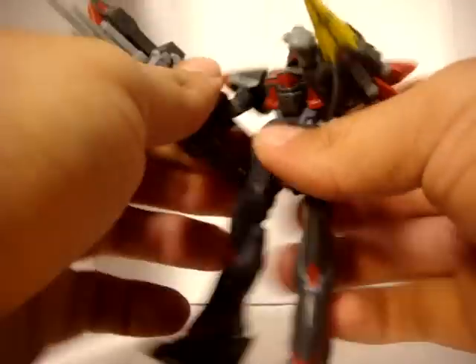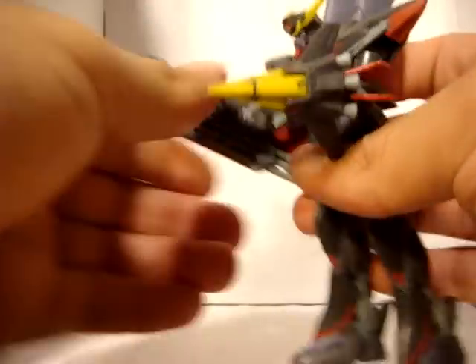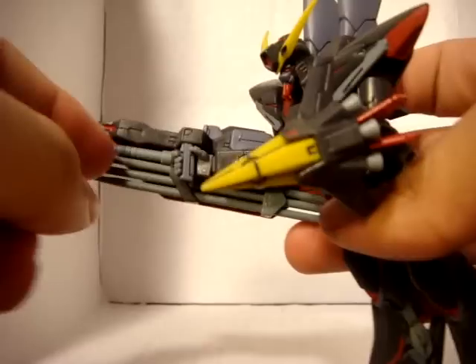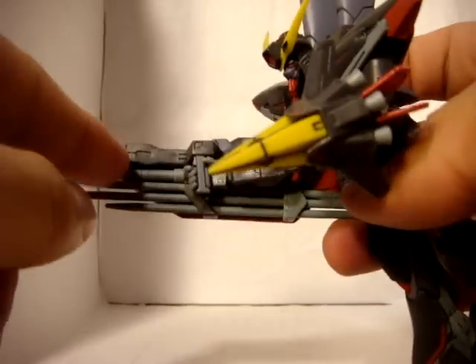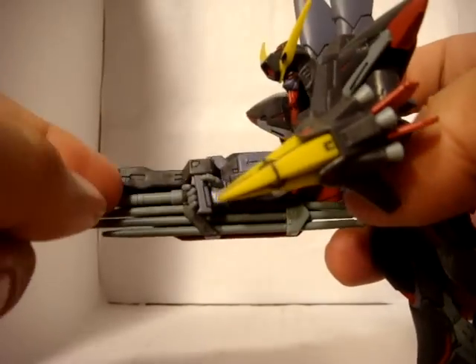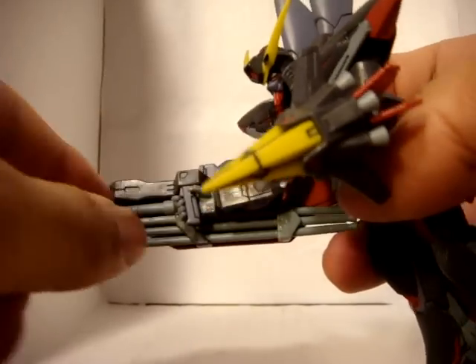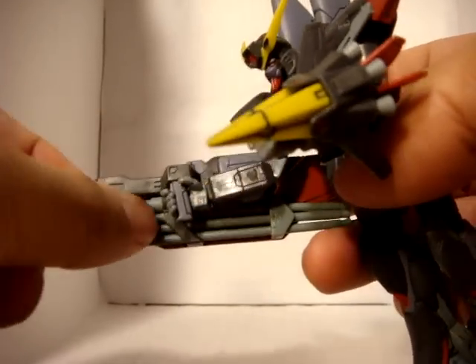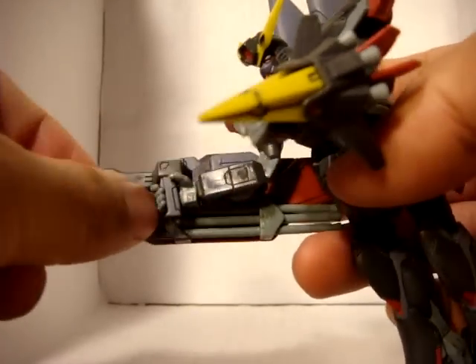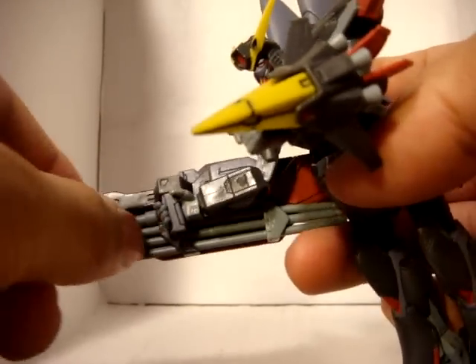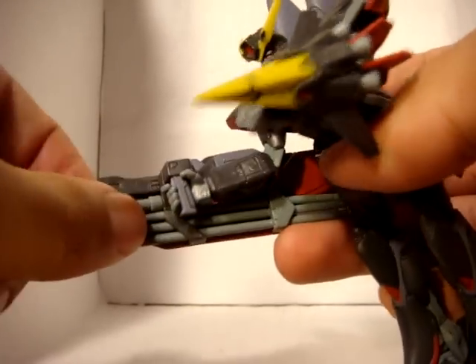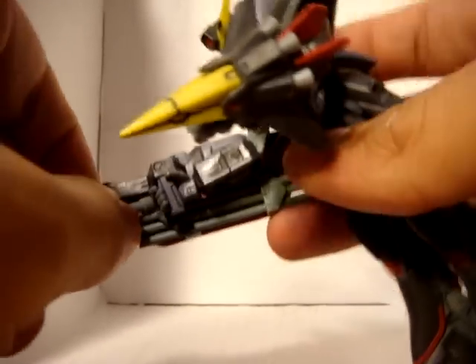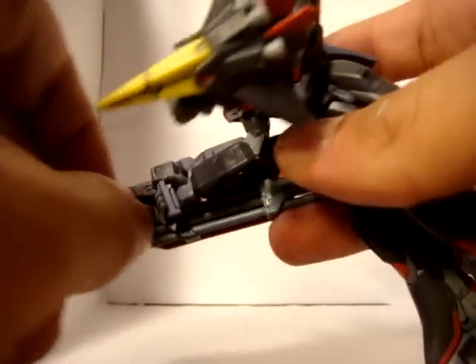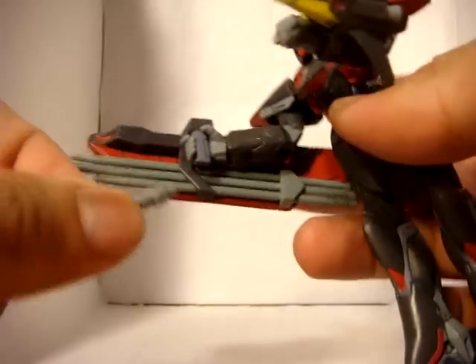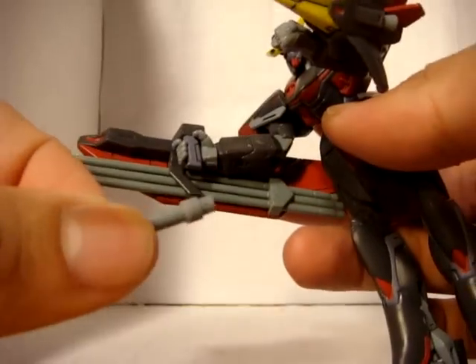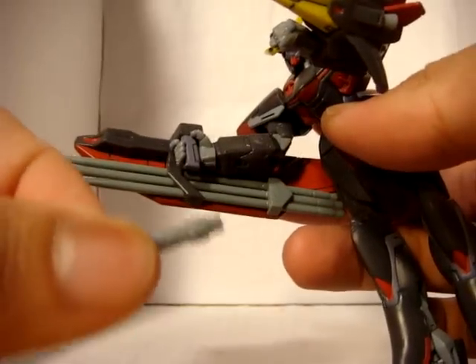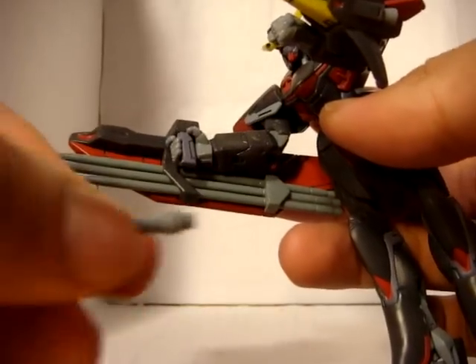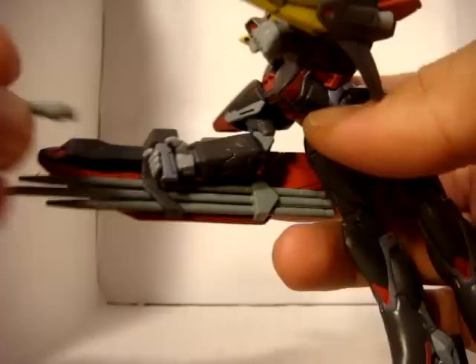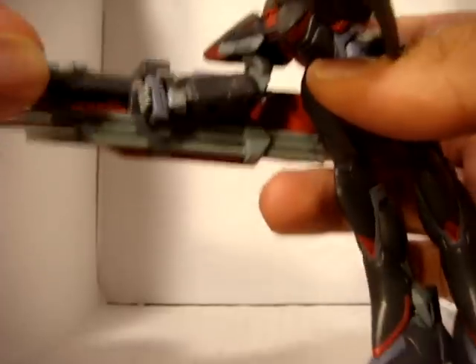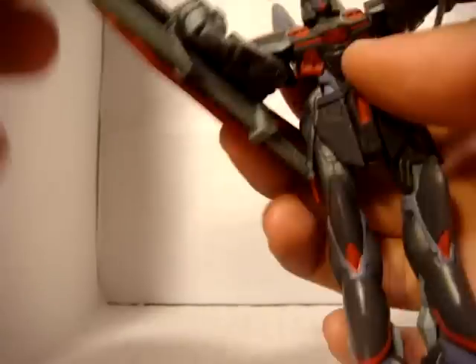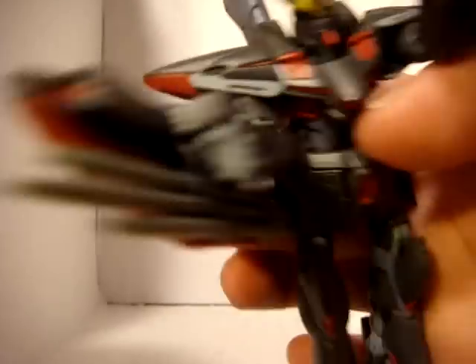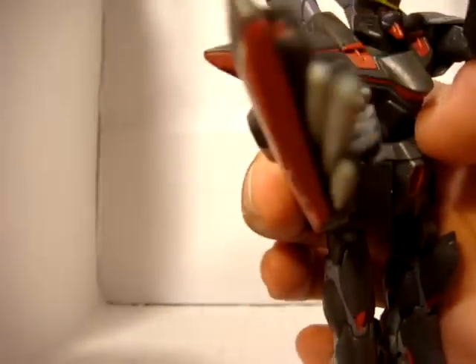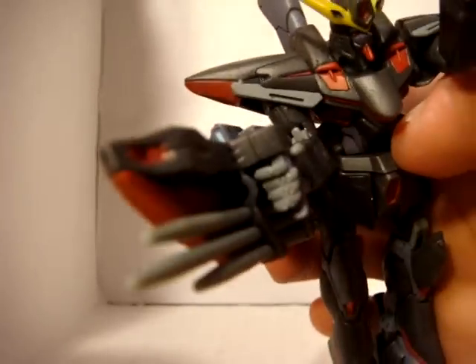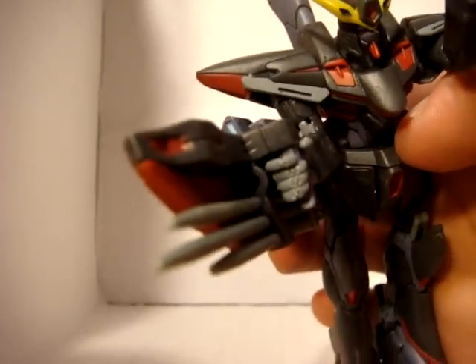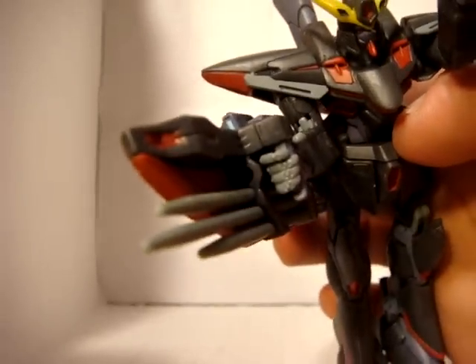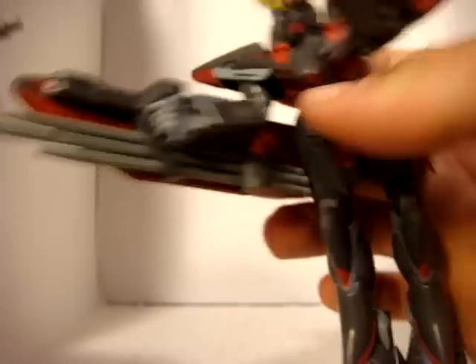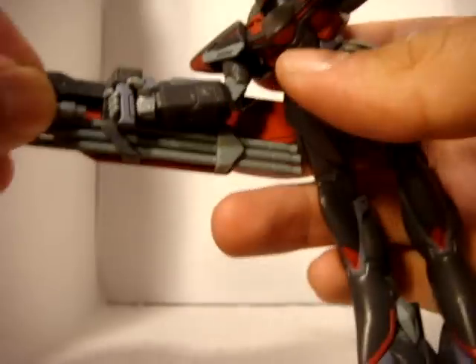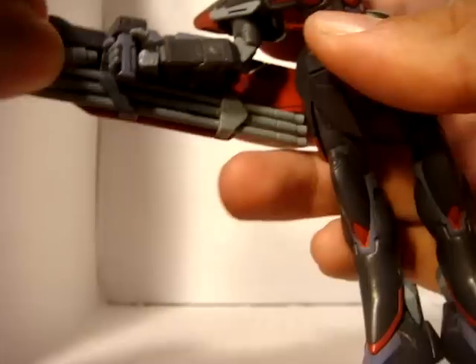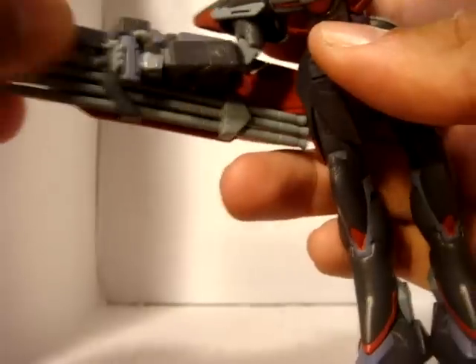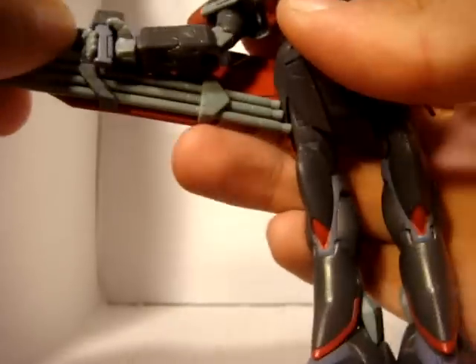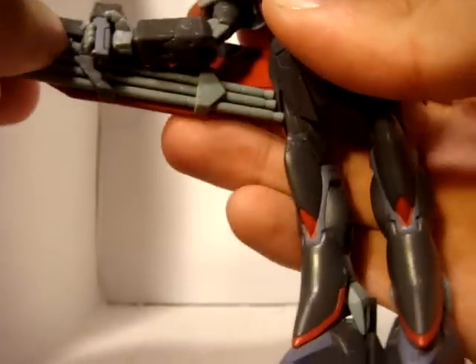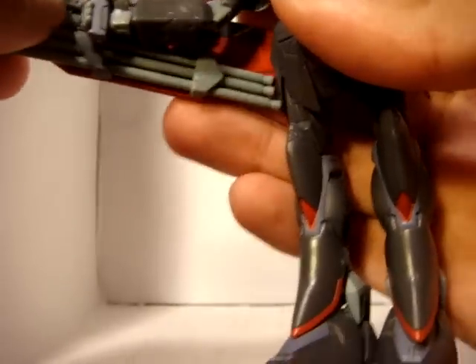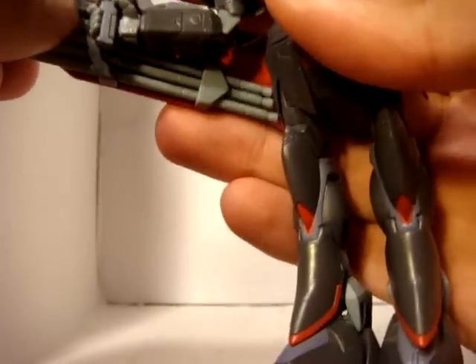His beam saber hilt is right there. Let me see if I can get that out without messing anything else up. There you go — right there. And it fits into a little hole. You can see it right there. So that's a nice little cool thing.